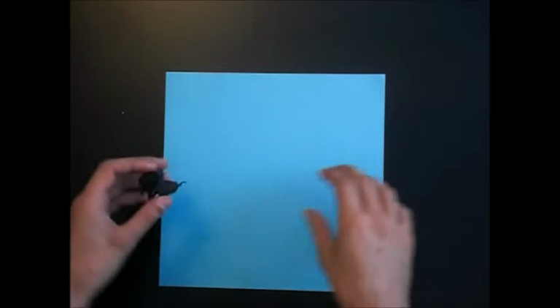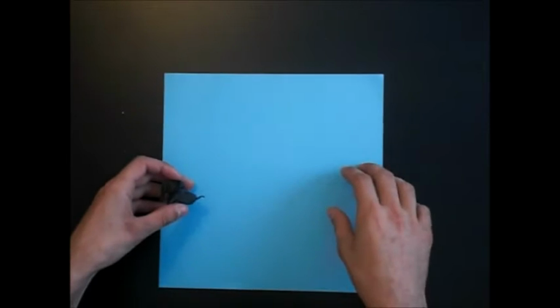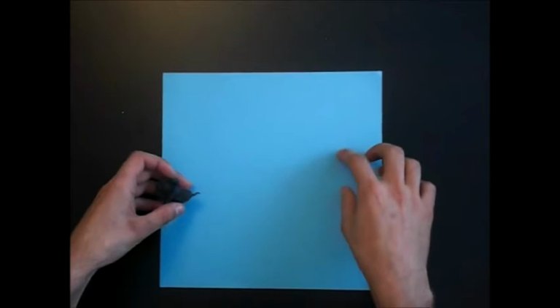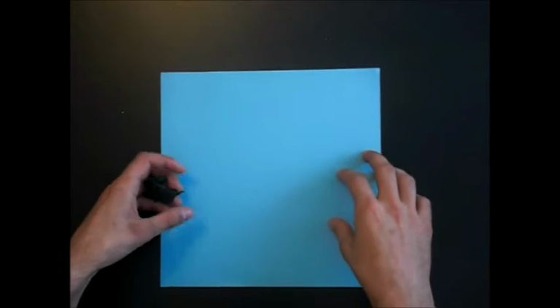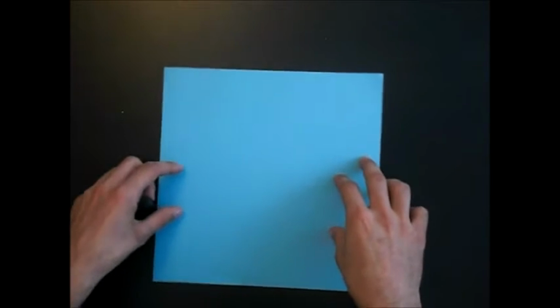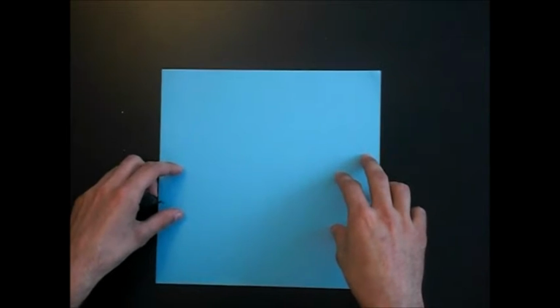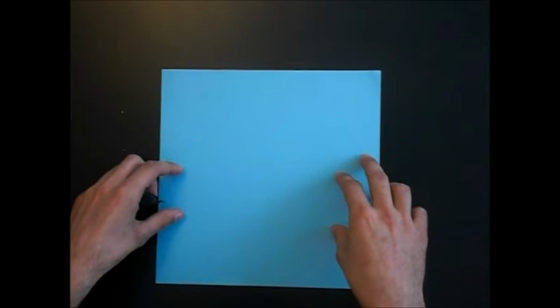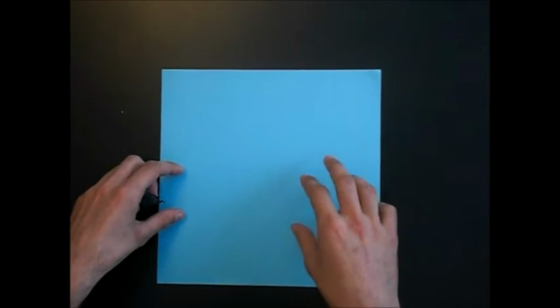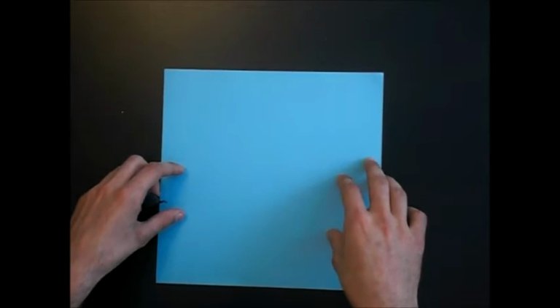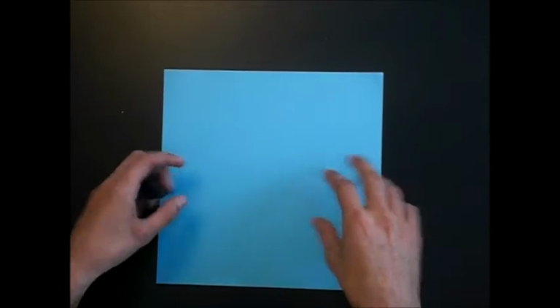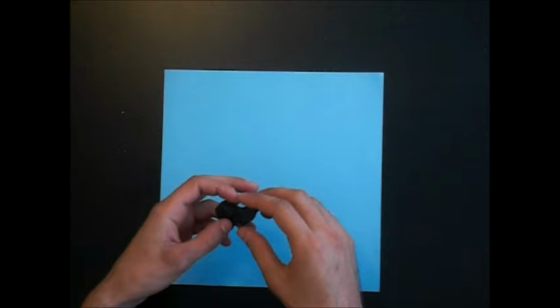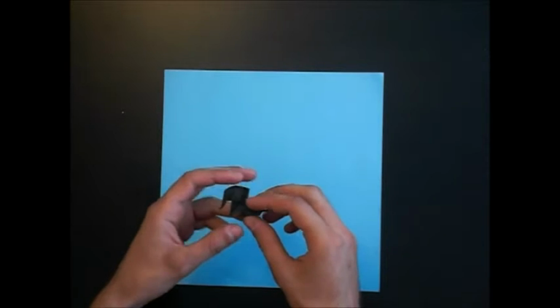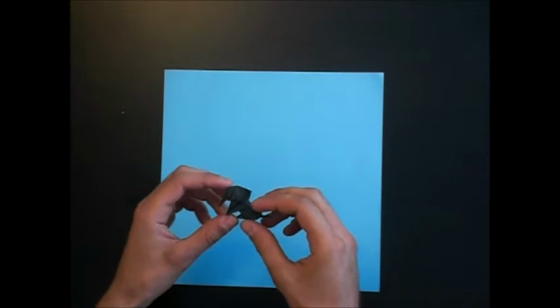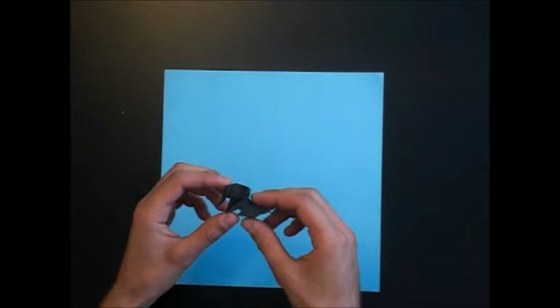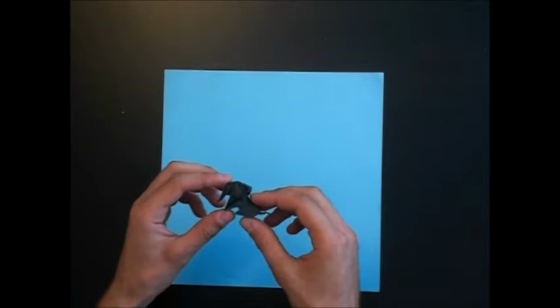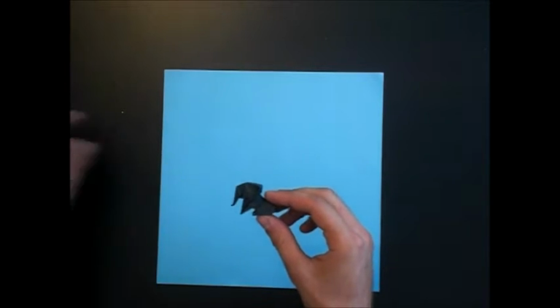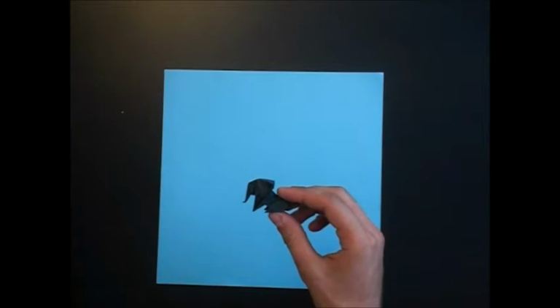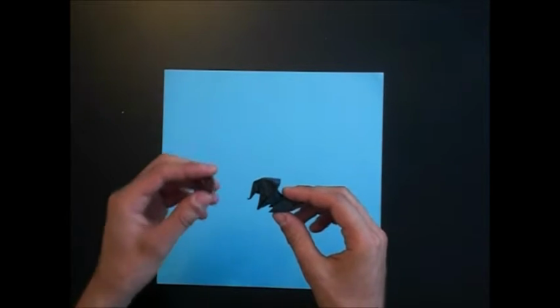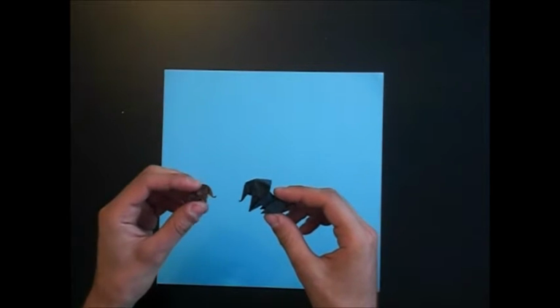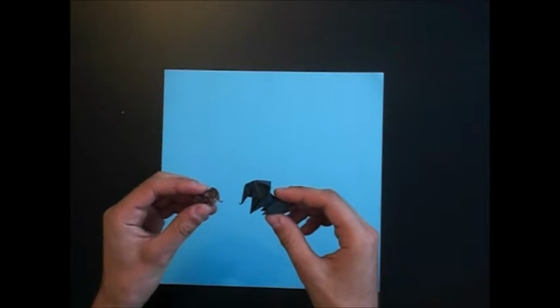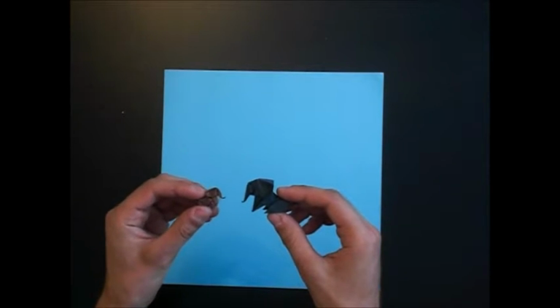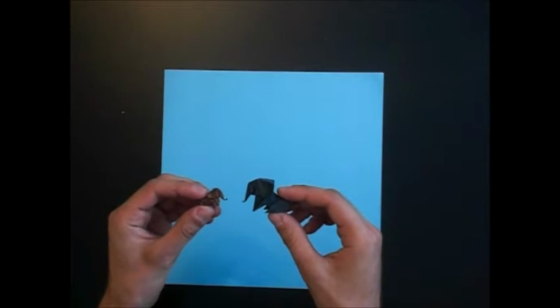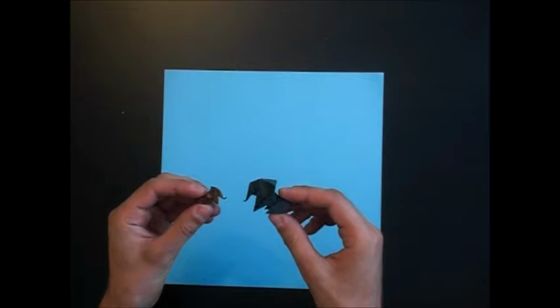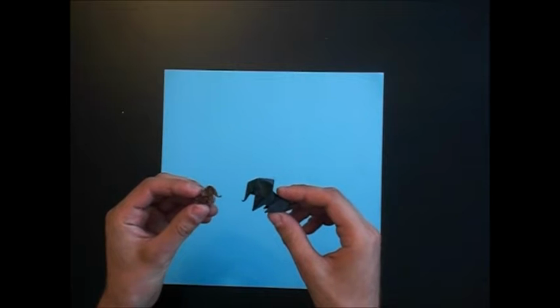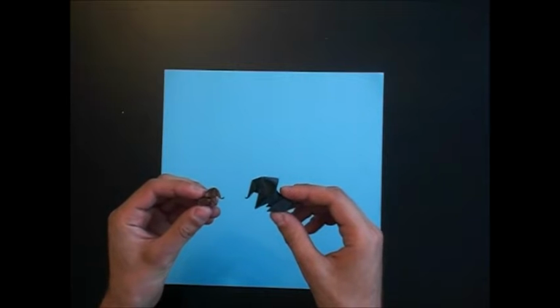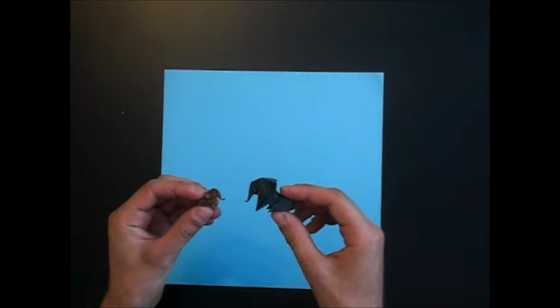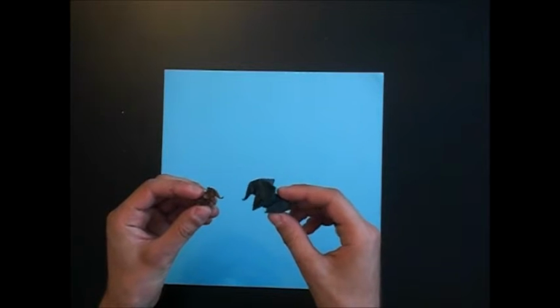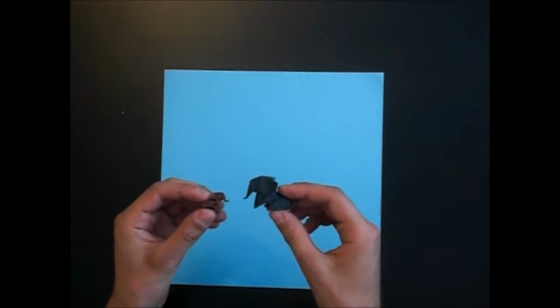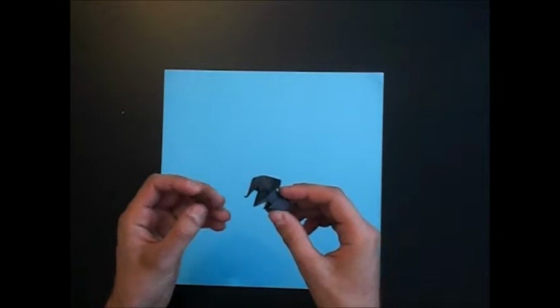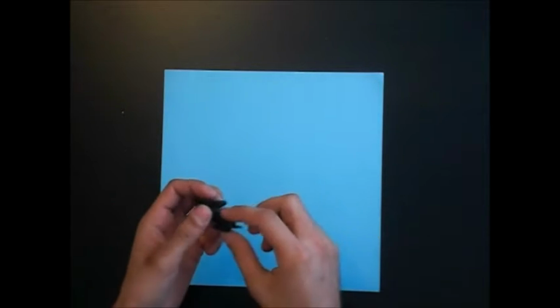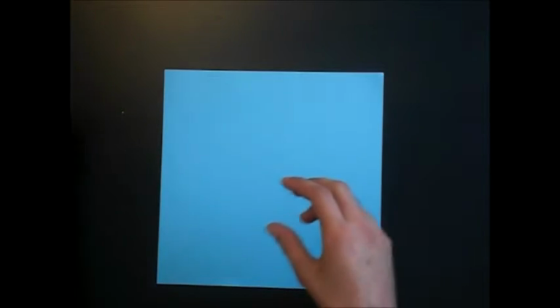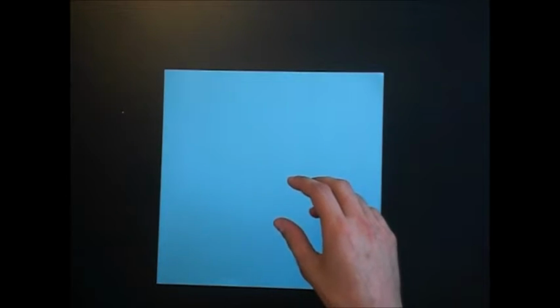This paper is about 25 cm. If you want a smaller elephant, you have to choose smaller paper. I think the smaller the elephant is, the cooler it looks. So let's start.